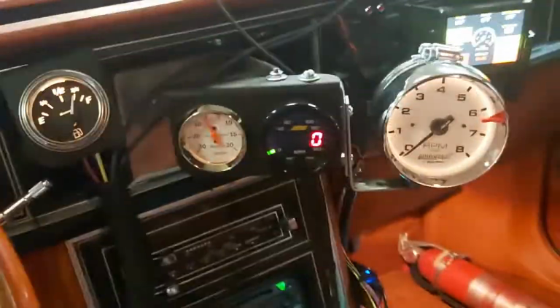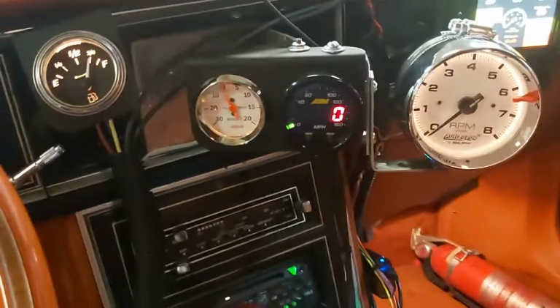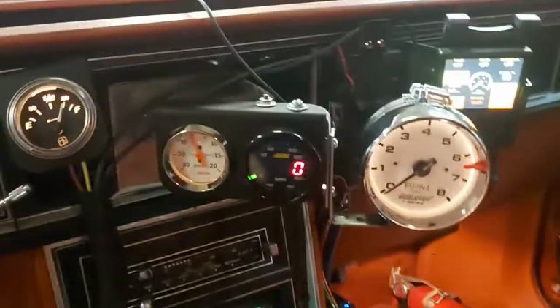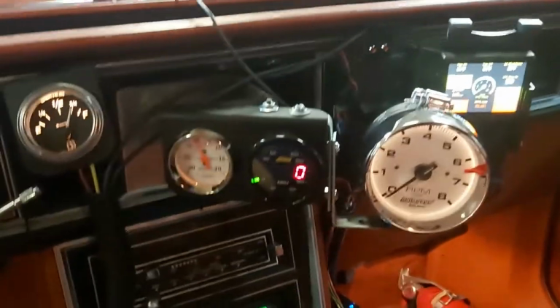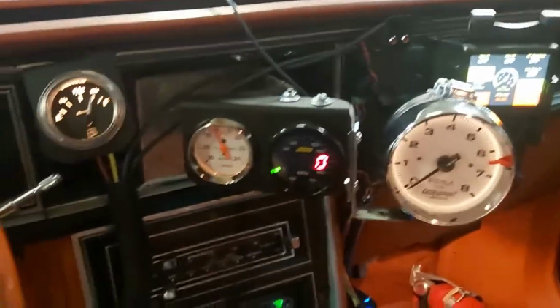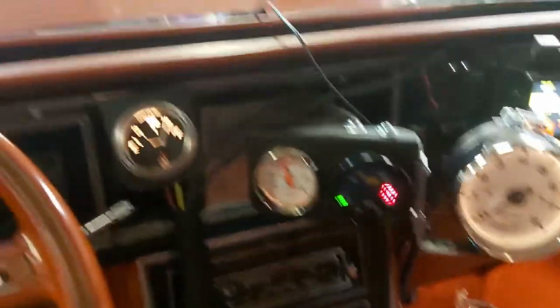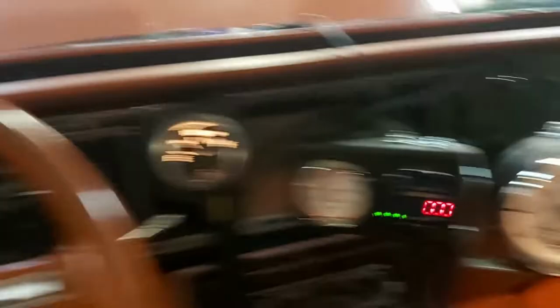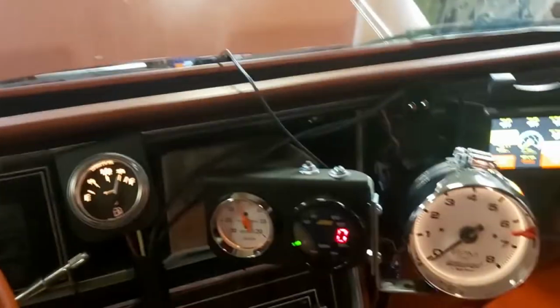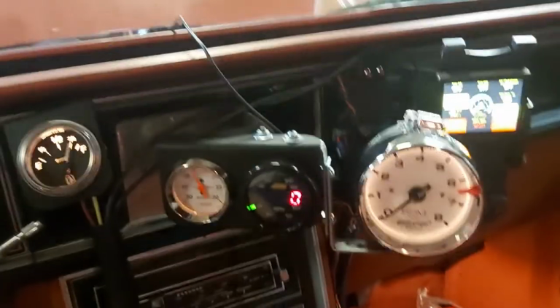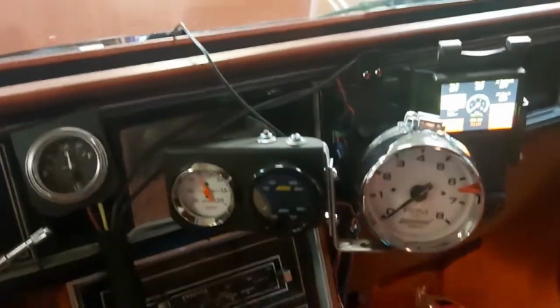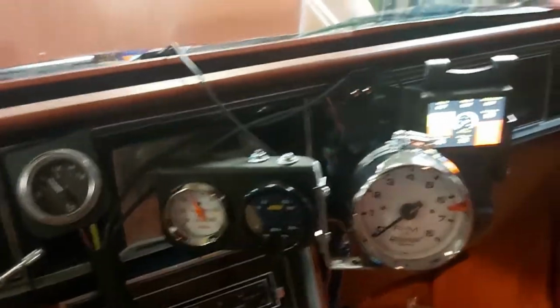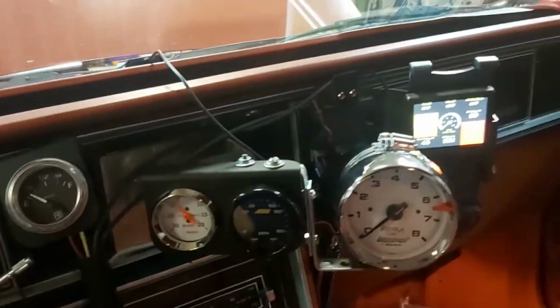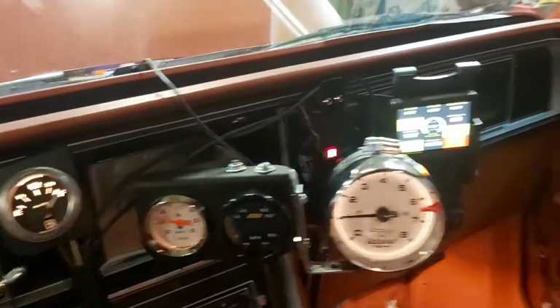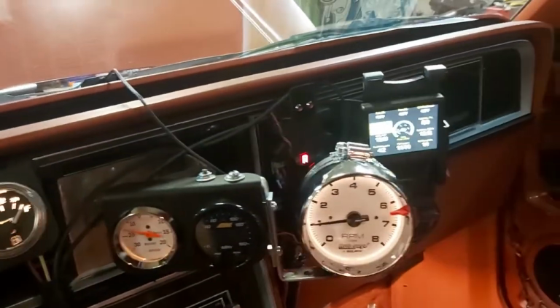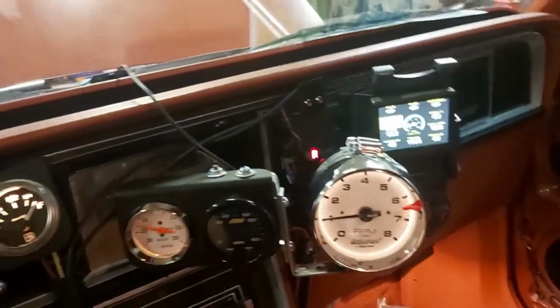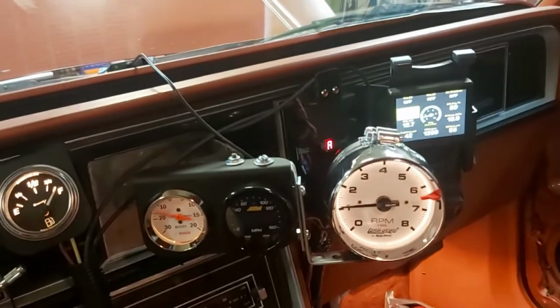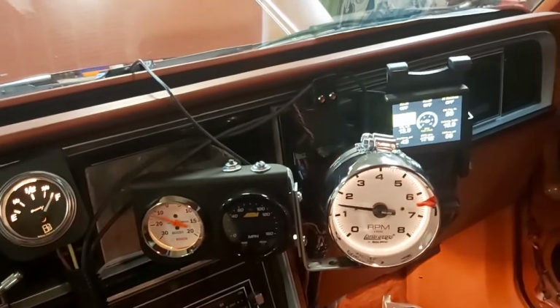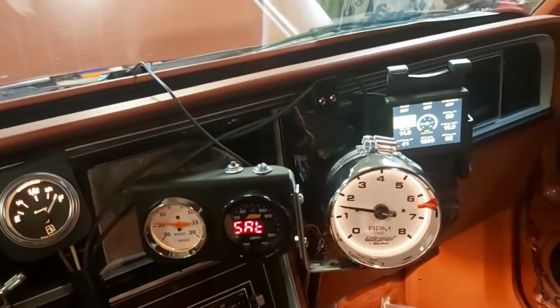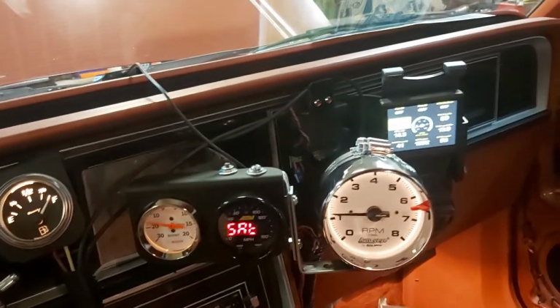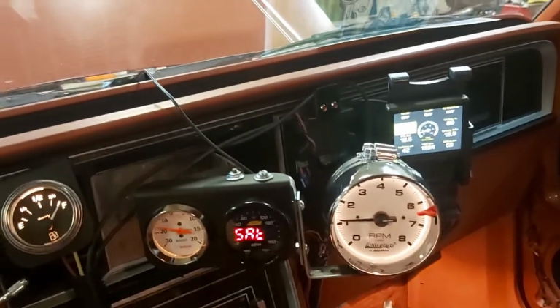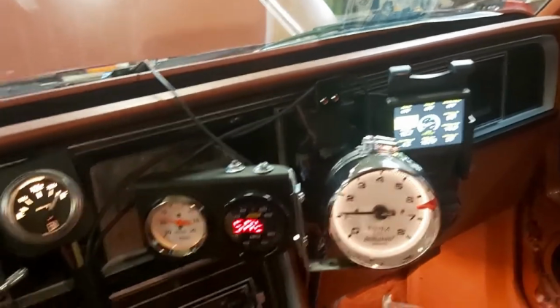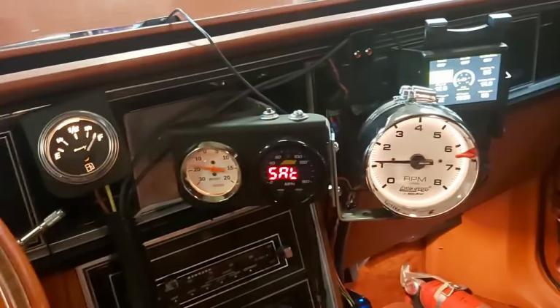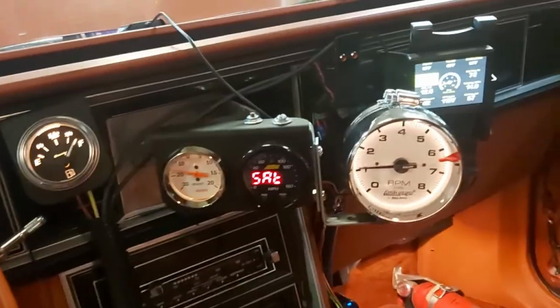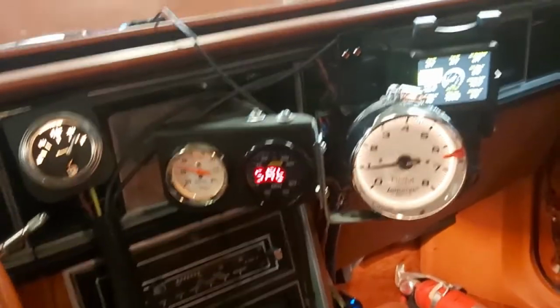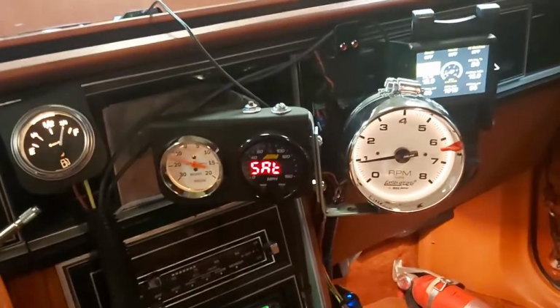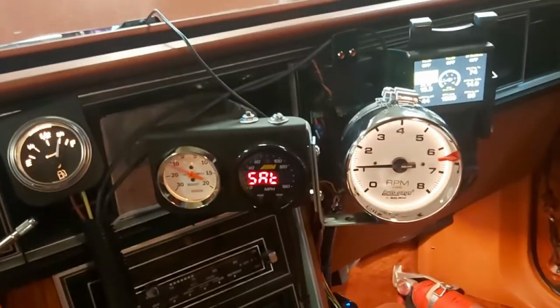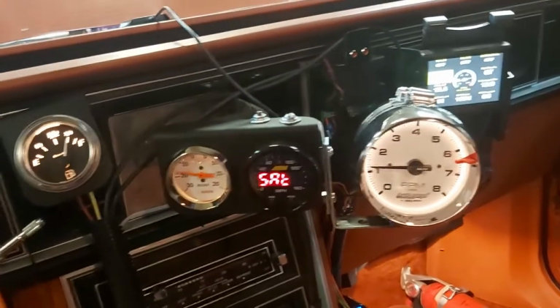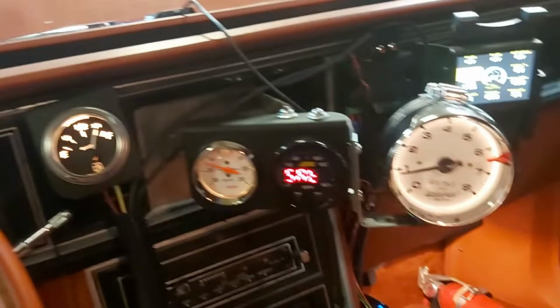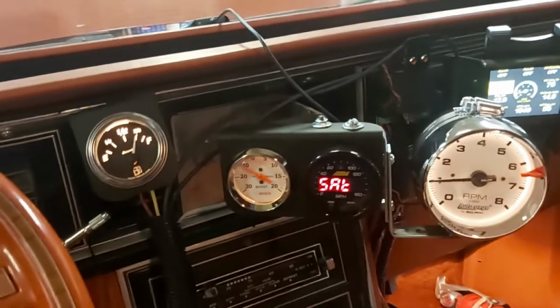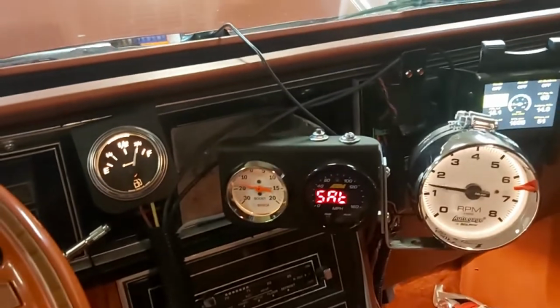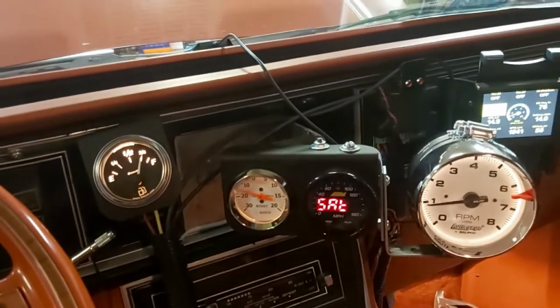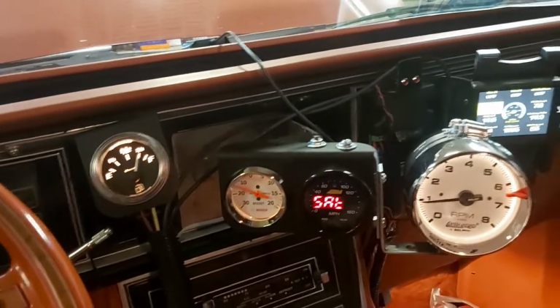See if it starts — yep, there's the RPM gauge guys. Boost gauge works, awesome!